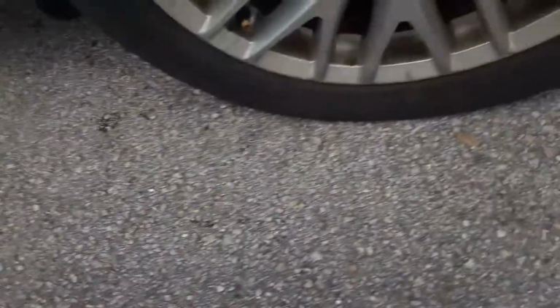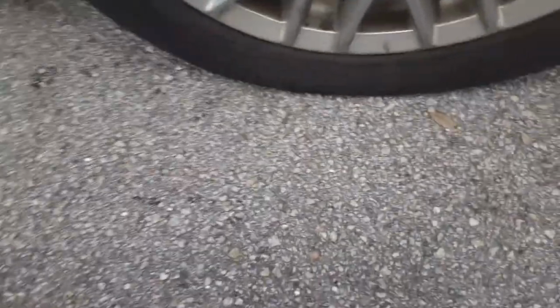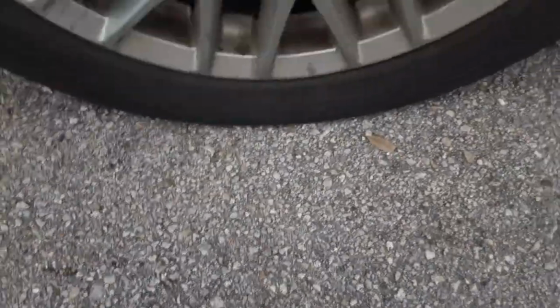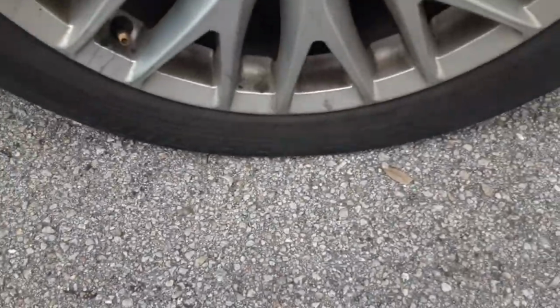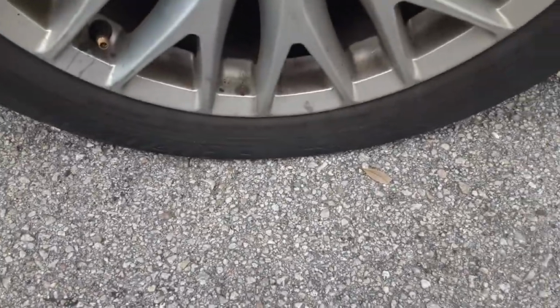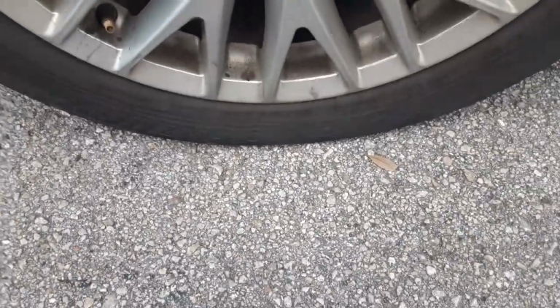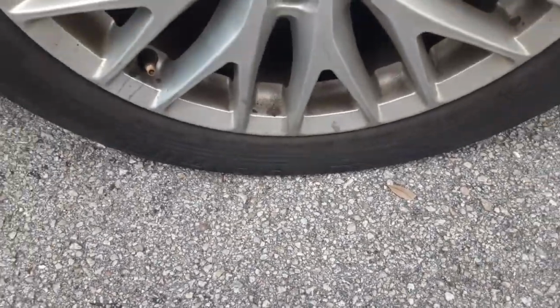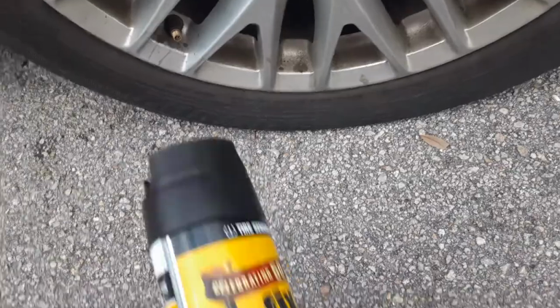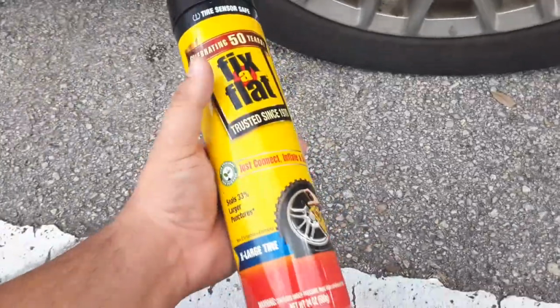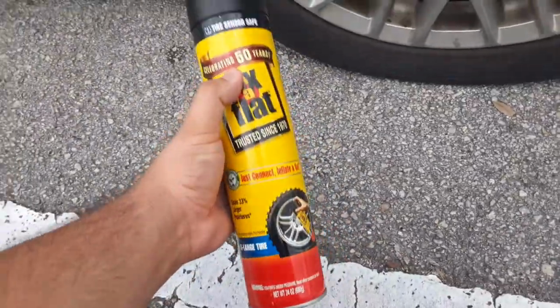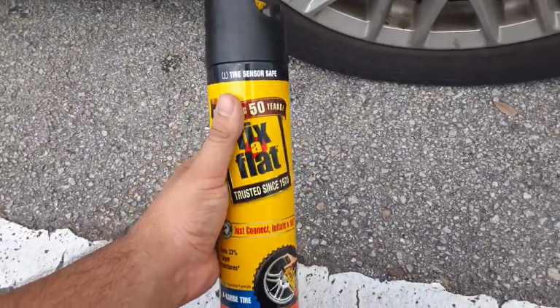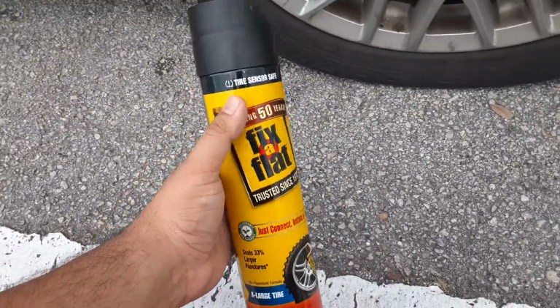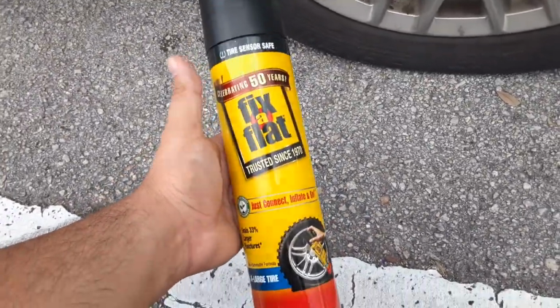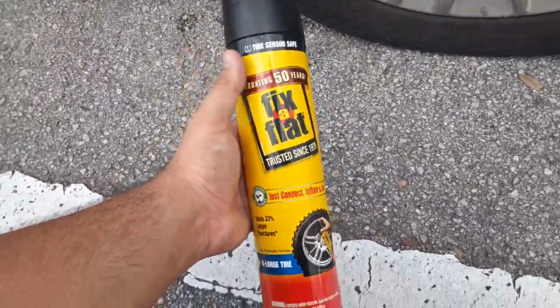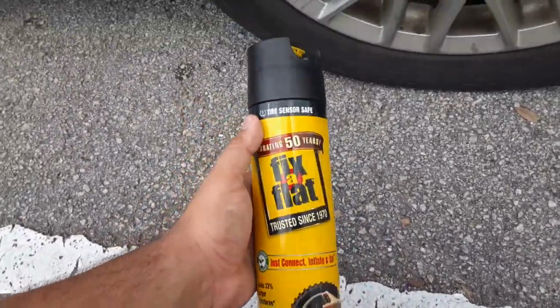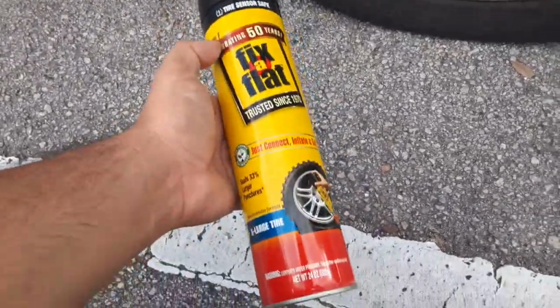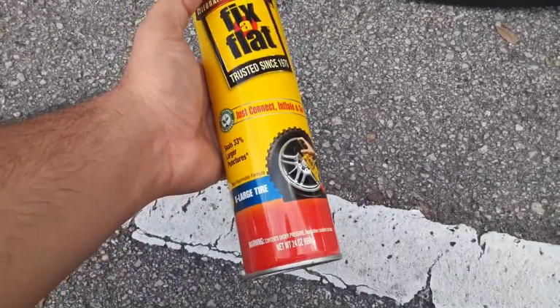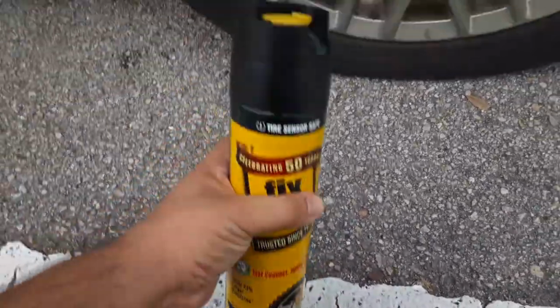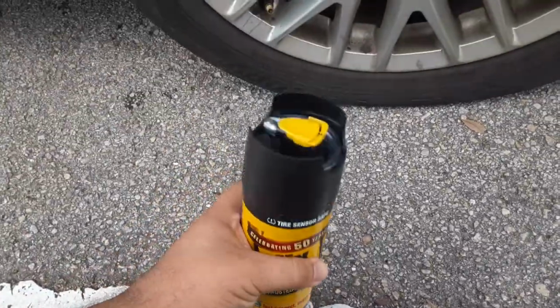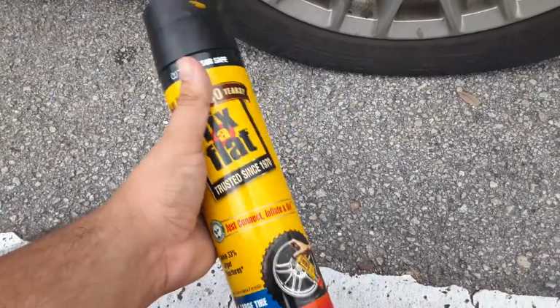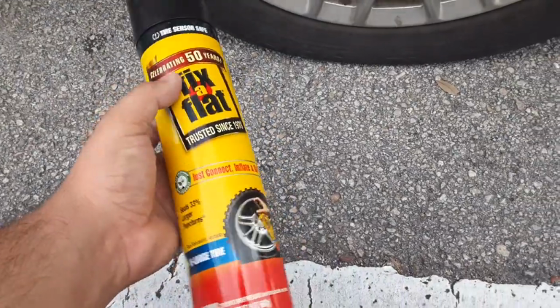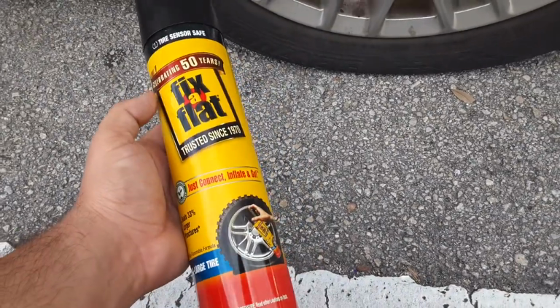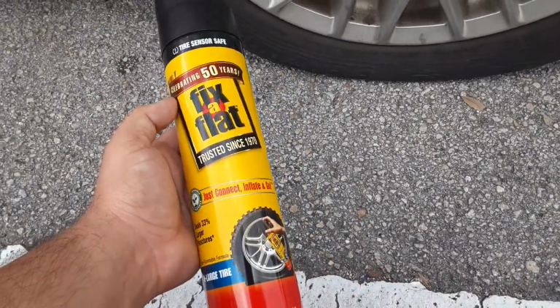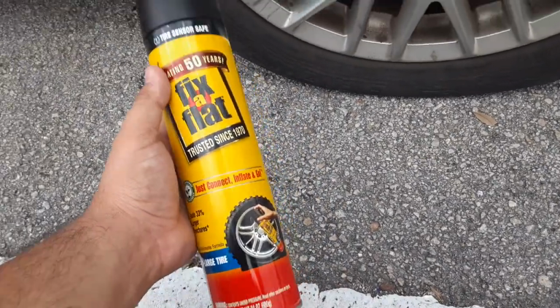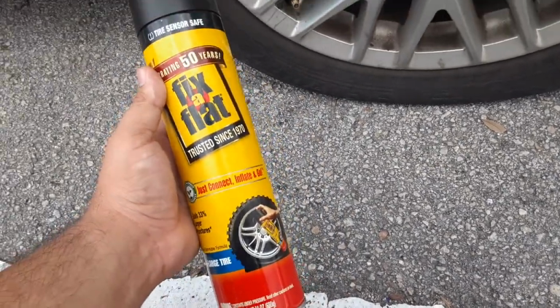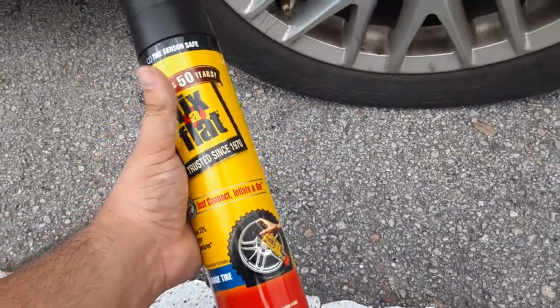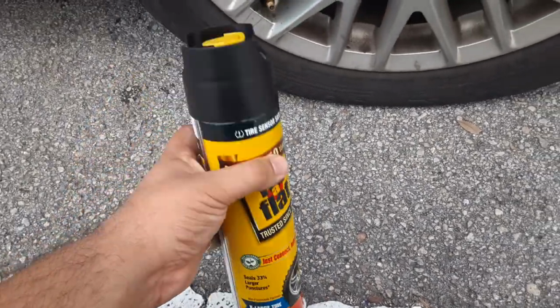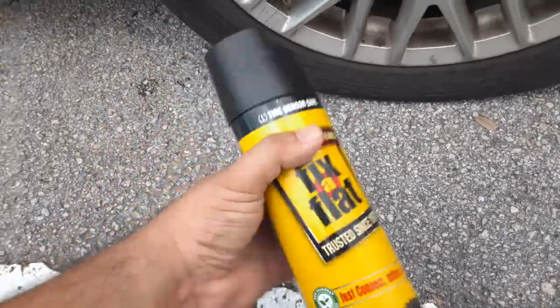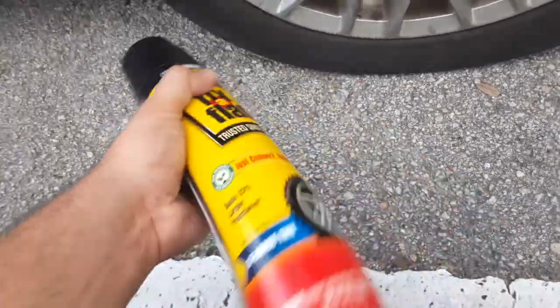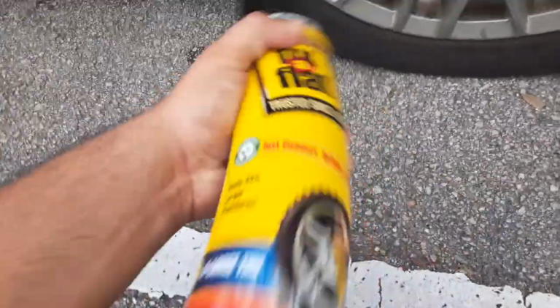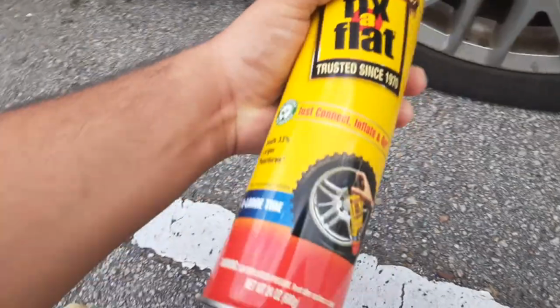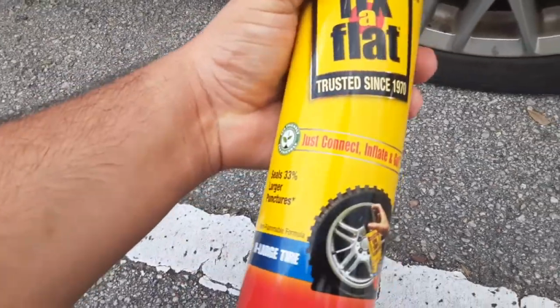Alright guys, so this tire is really flat. I bought a huge eleven dollar Fix-a-Flat, so I'm gonna show you guys how to use Fix-a-Flat in this video. First, you gotta shake, shake...